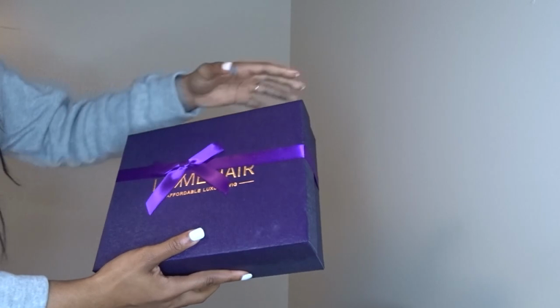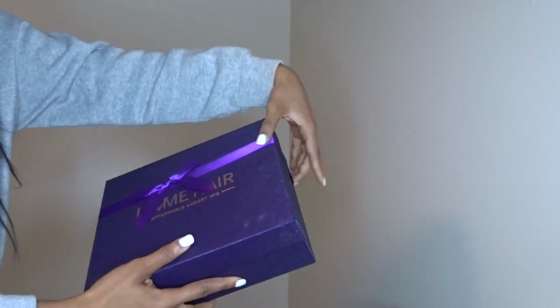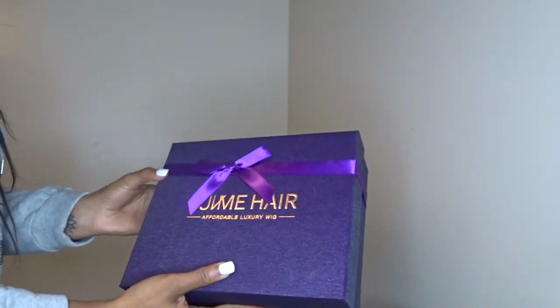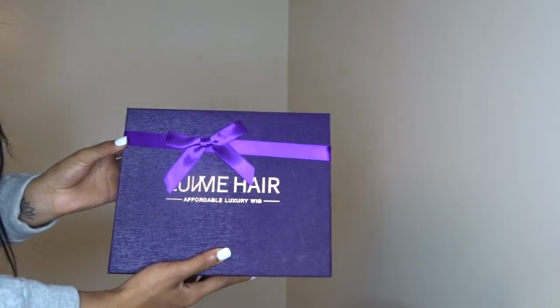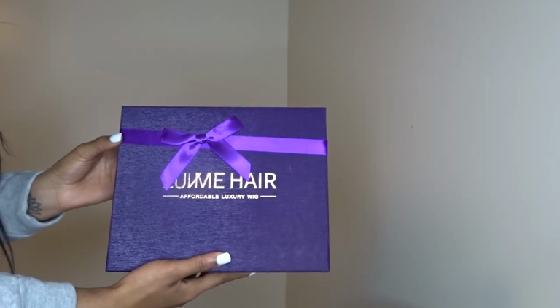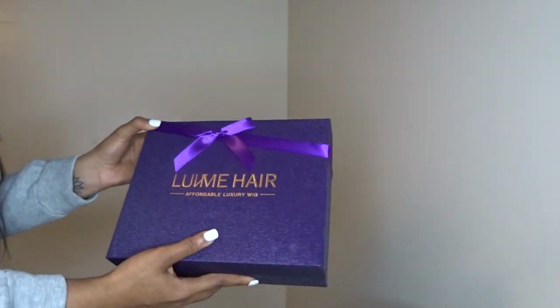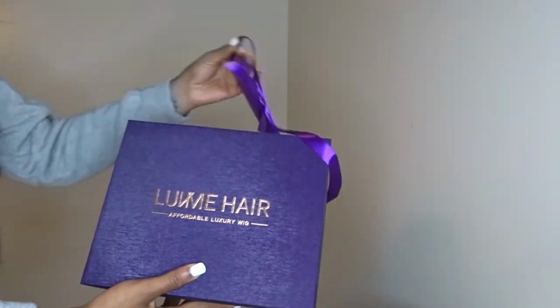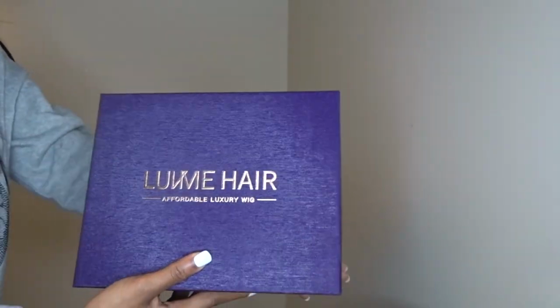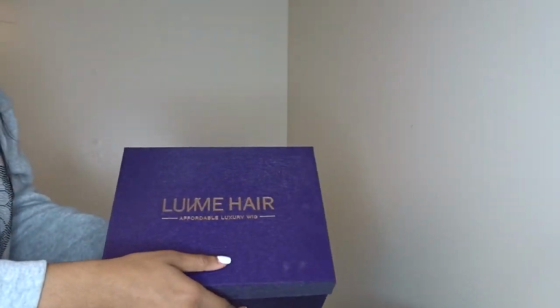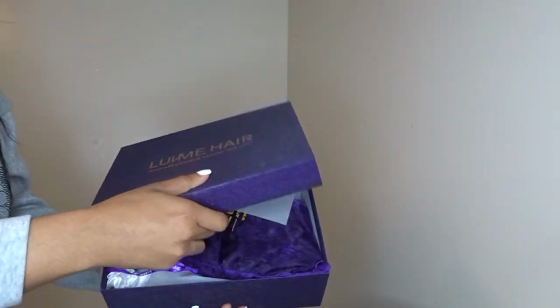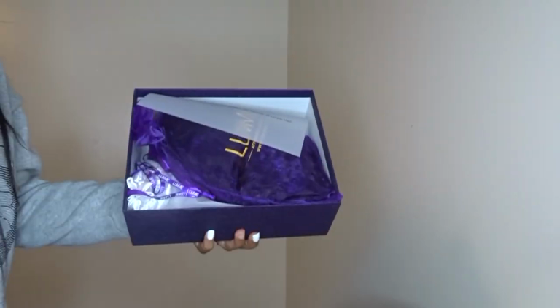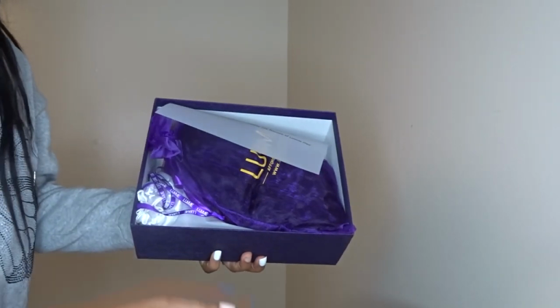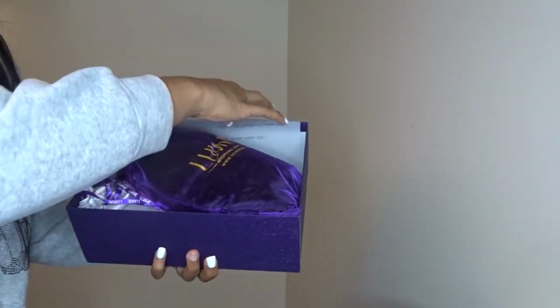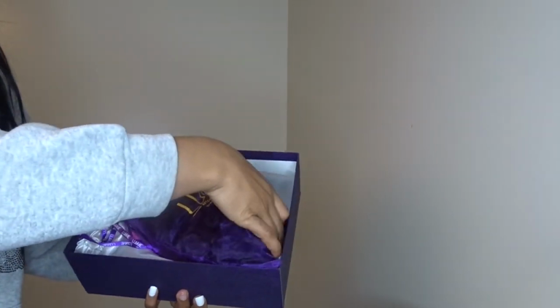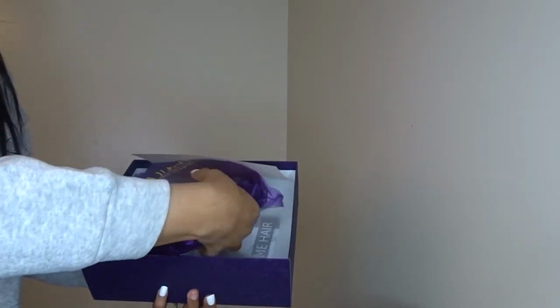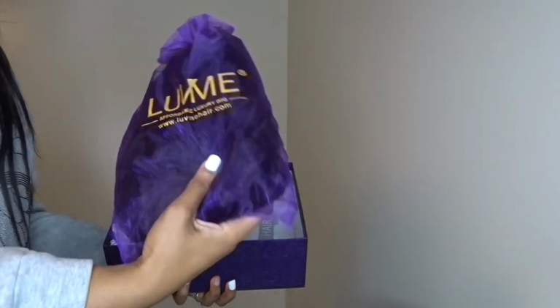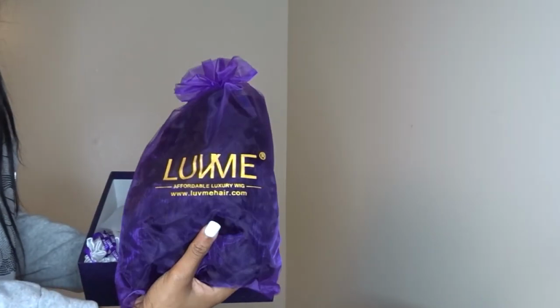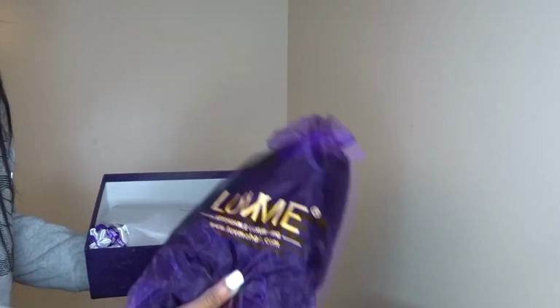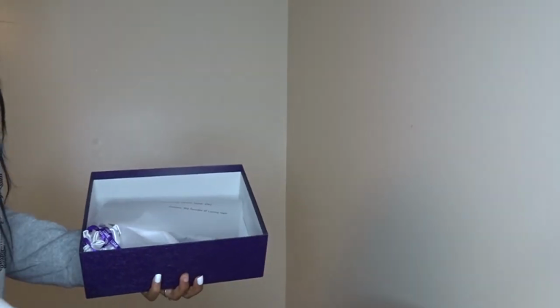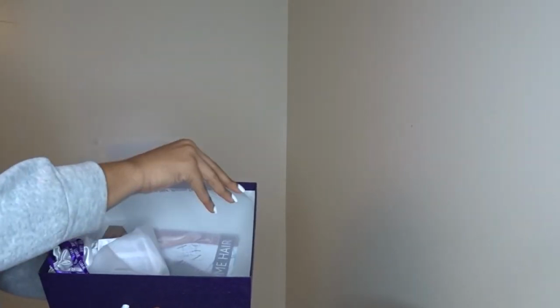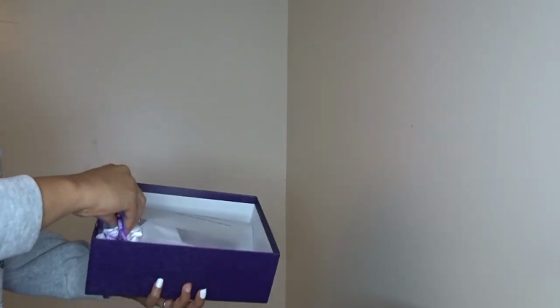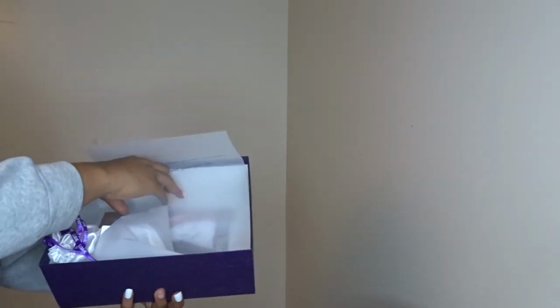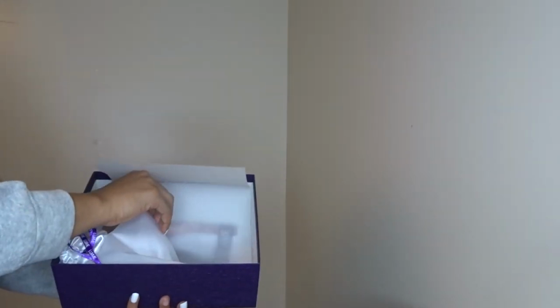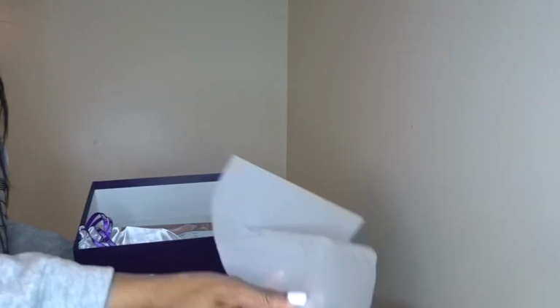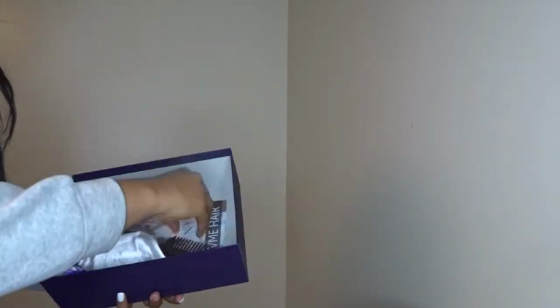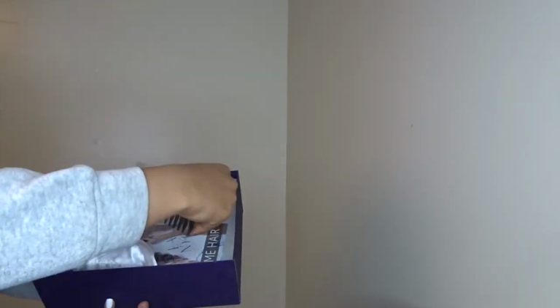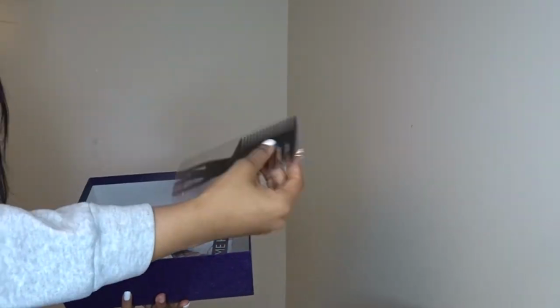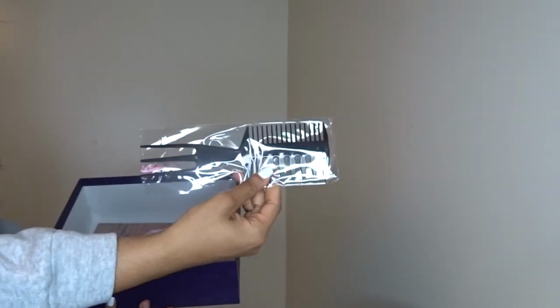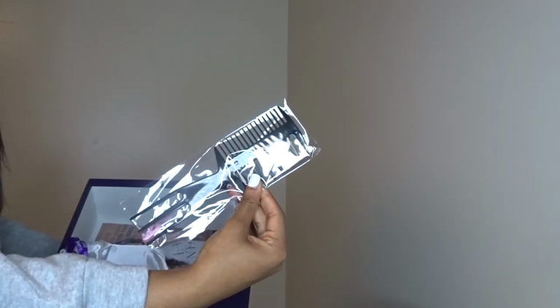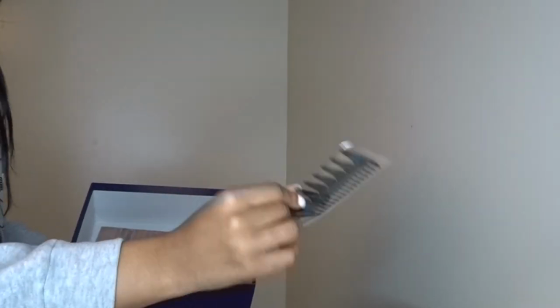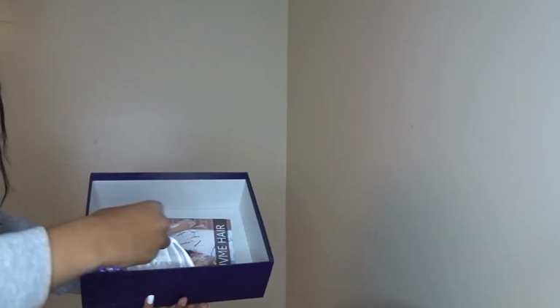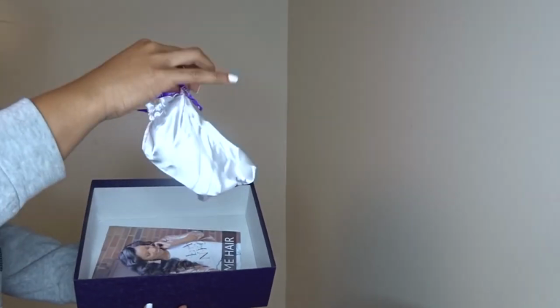What's up guys, so today we got this wig from Love Me Hair. I'm doing this video a little differently today — I'm gonna have my boyfriend do the voiceover. I've seen a few videos like this and it's been funny, so I'm gonna try it out. But I'm just gonna show you guys what I received and talk to you guys a little bit in the beginning.